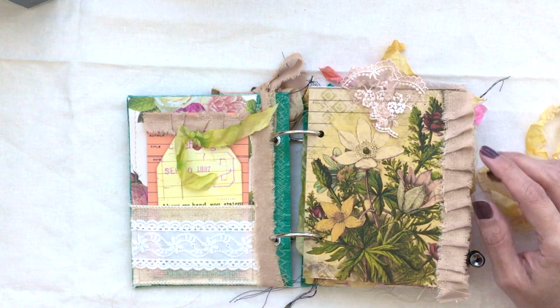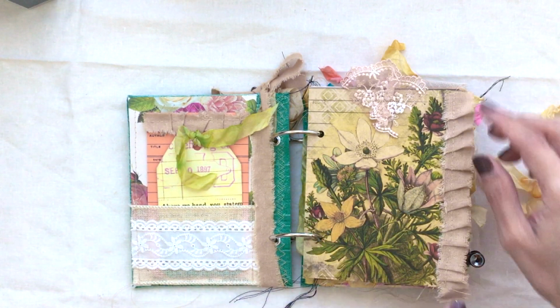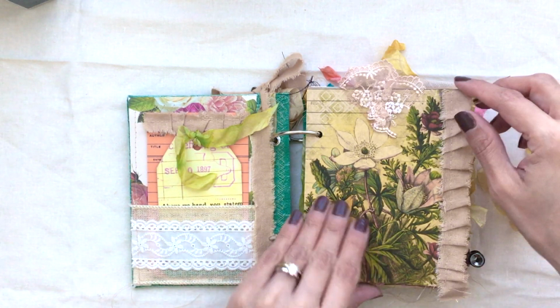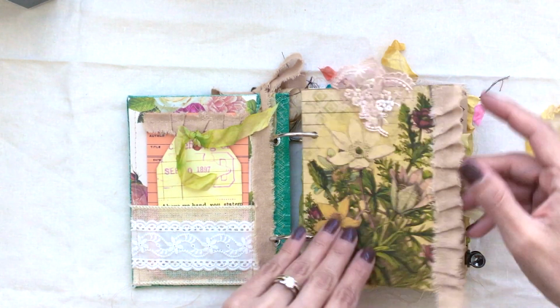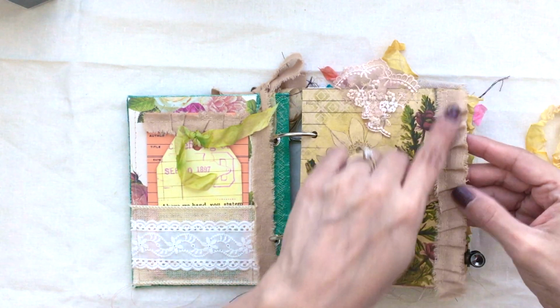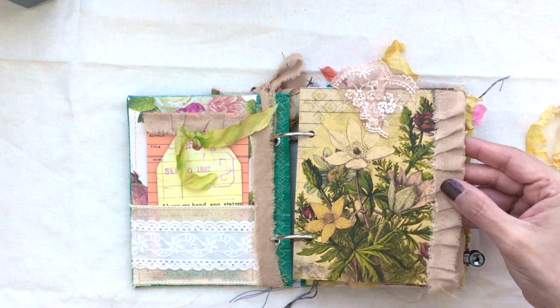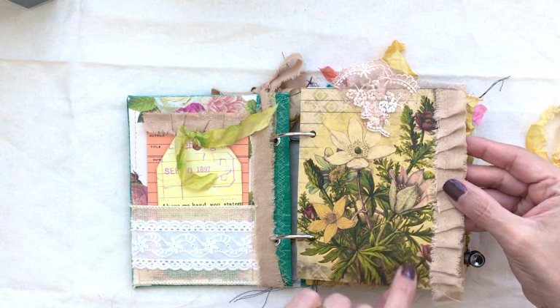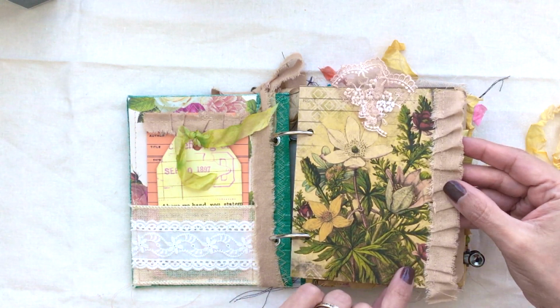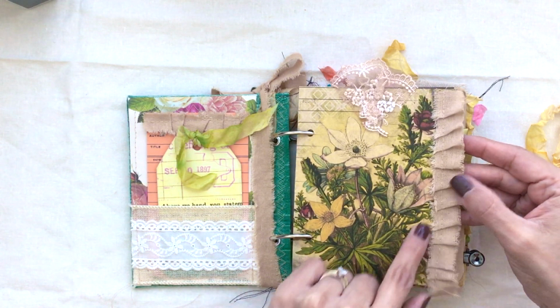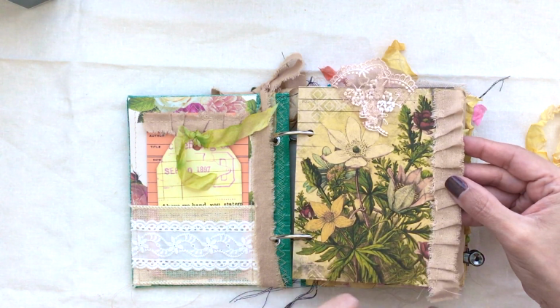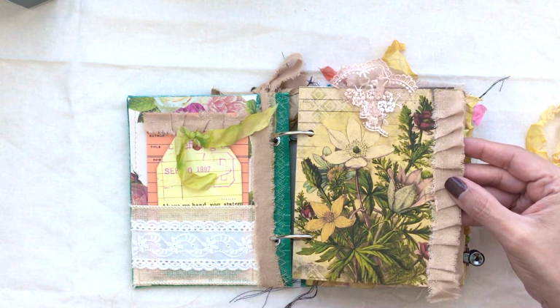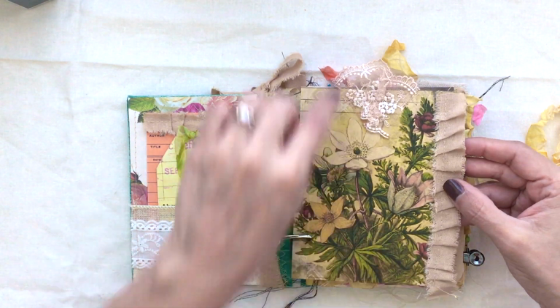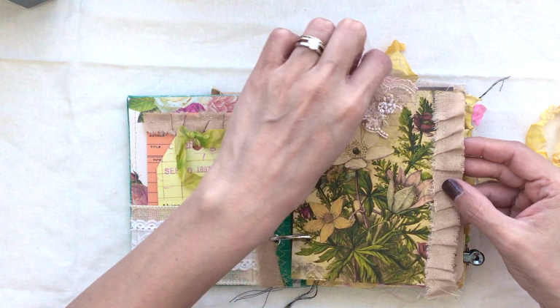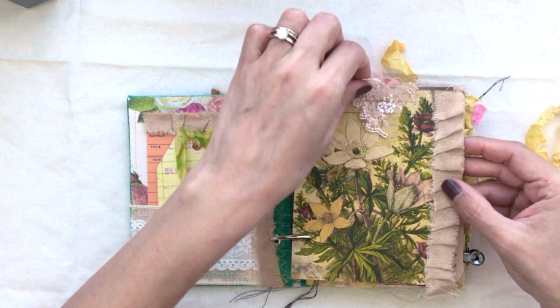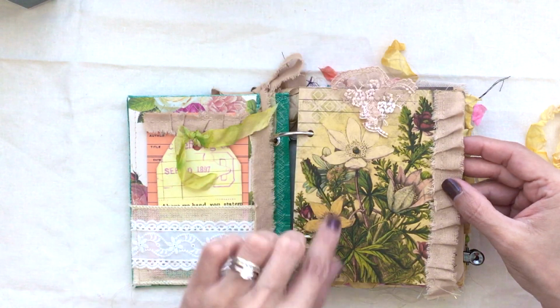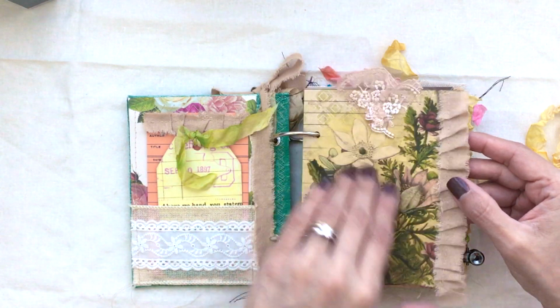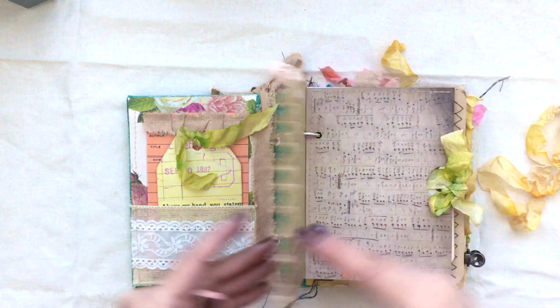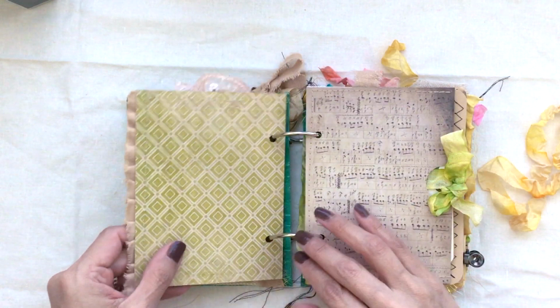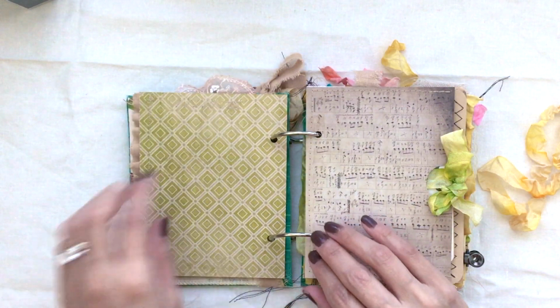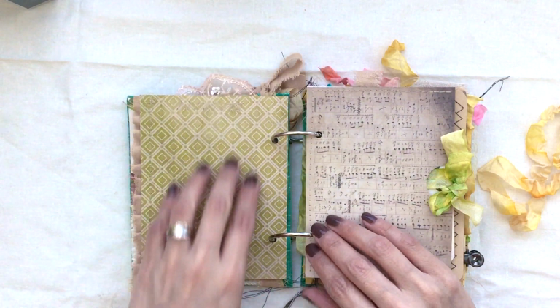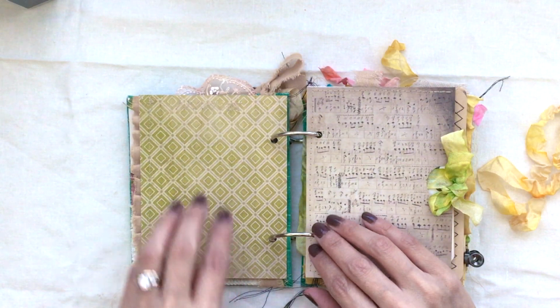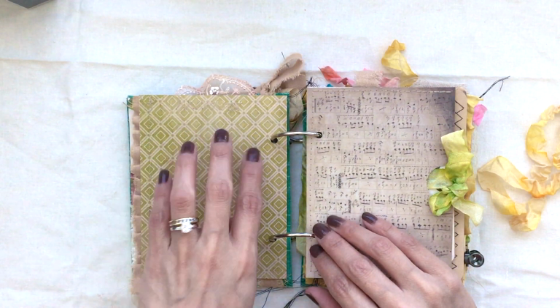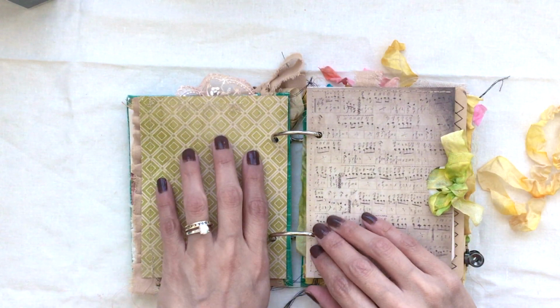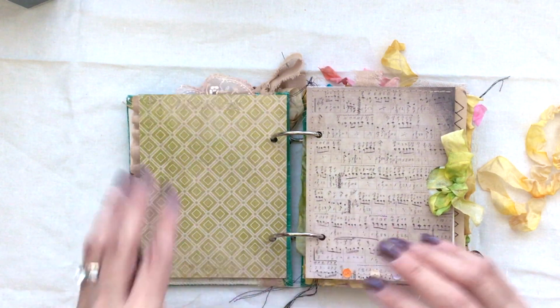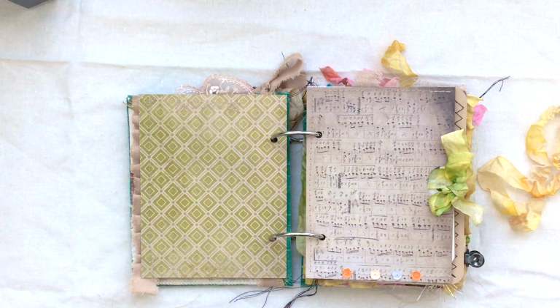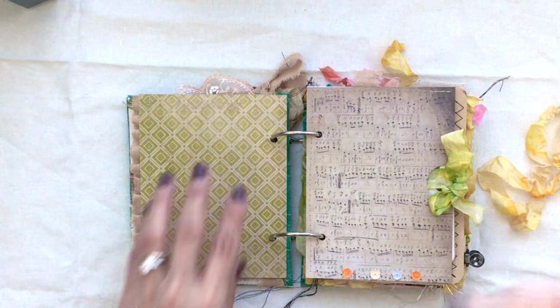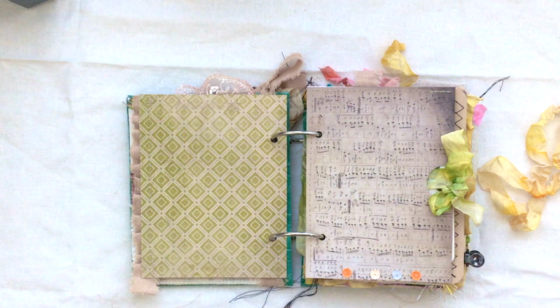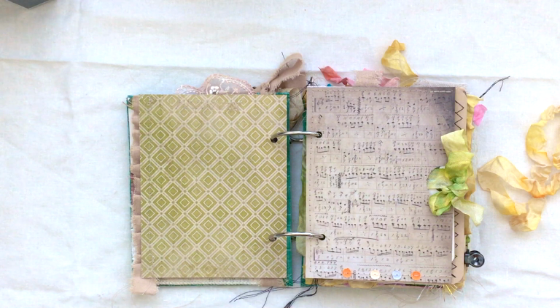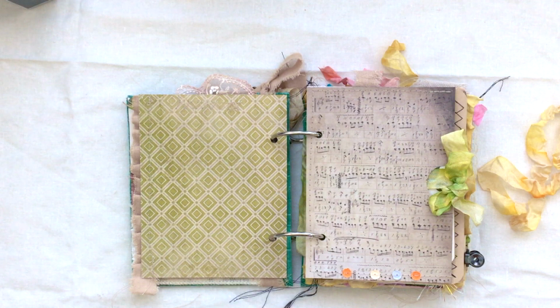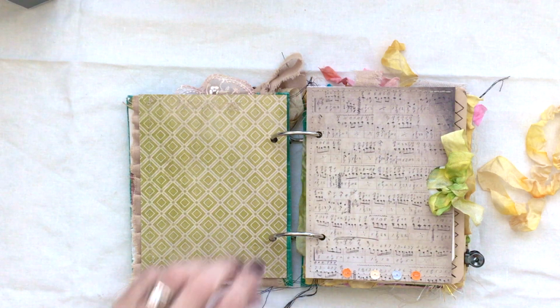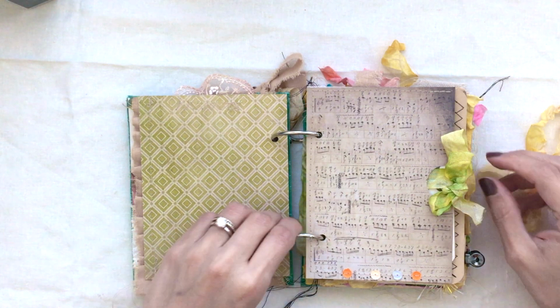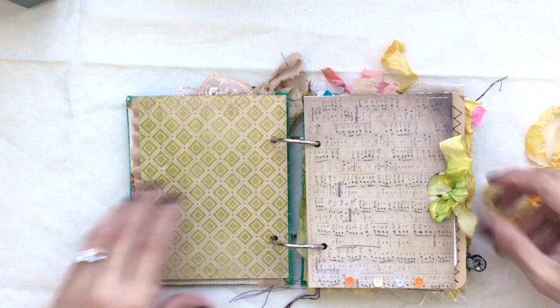This side here is cardstock with more of that linen fabric that has been sewn on with some lace. You can put a picture here or journal on this side of the card — you can do so many things.